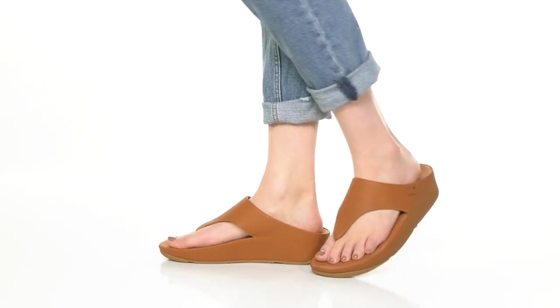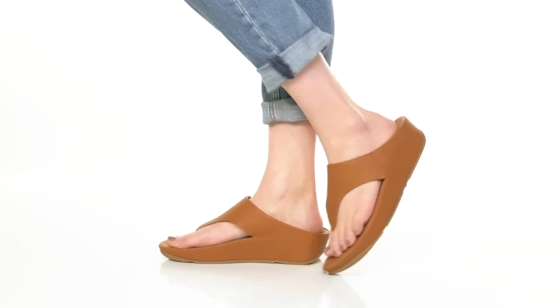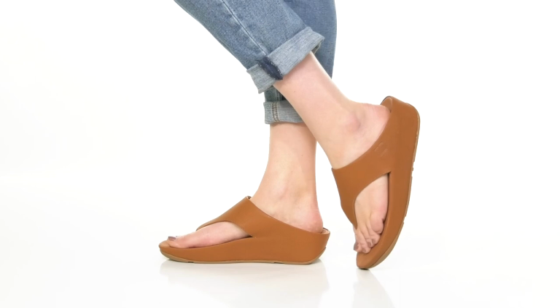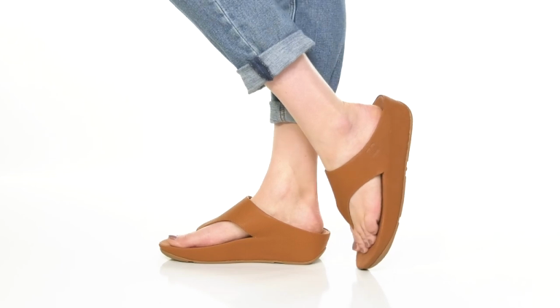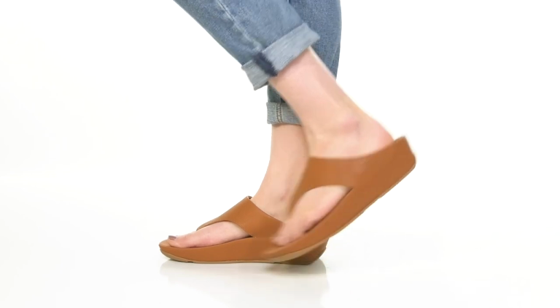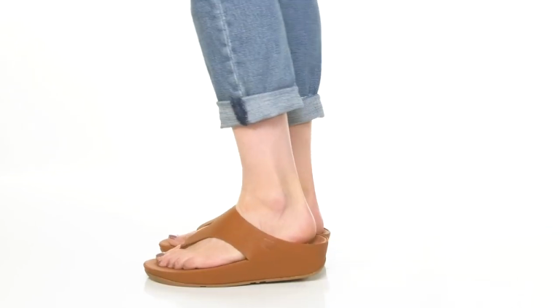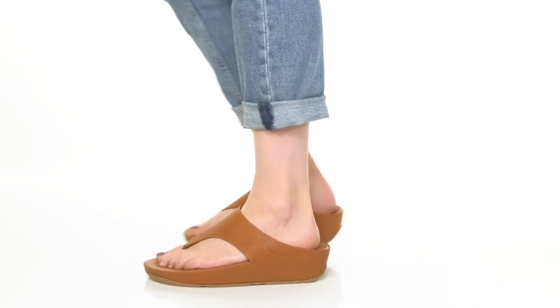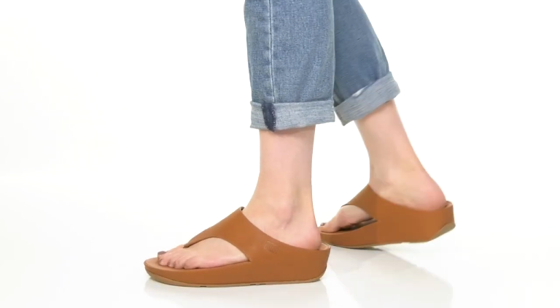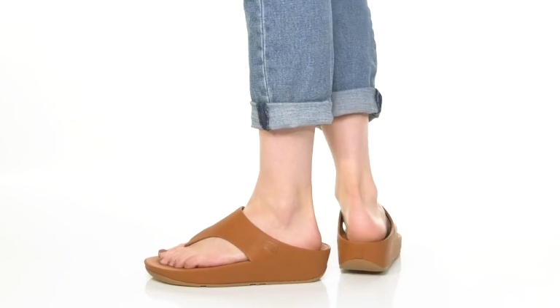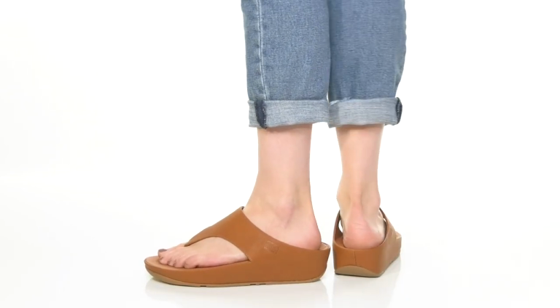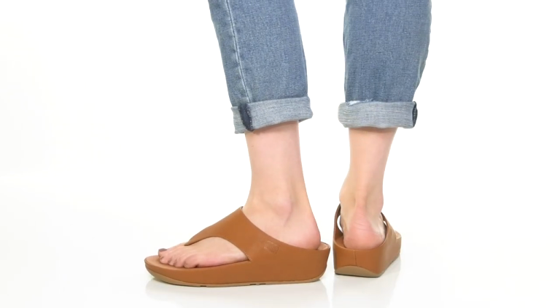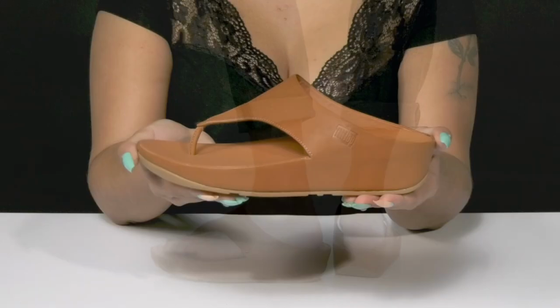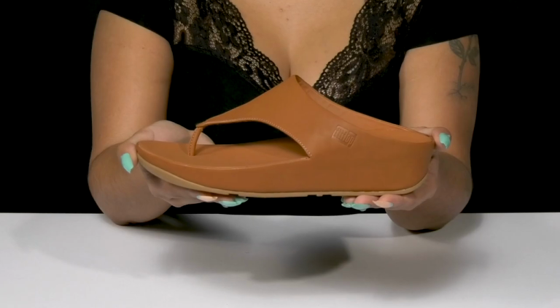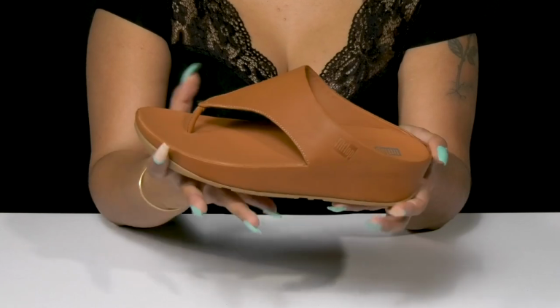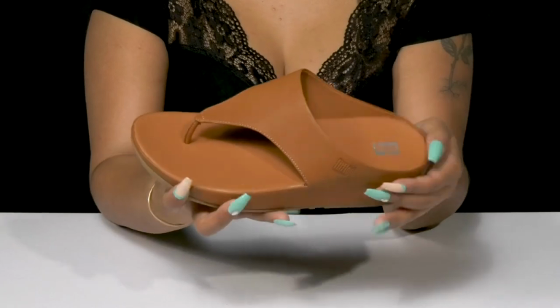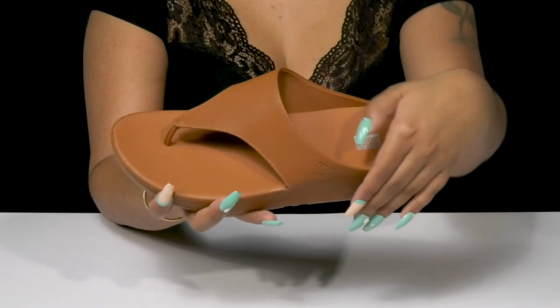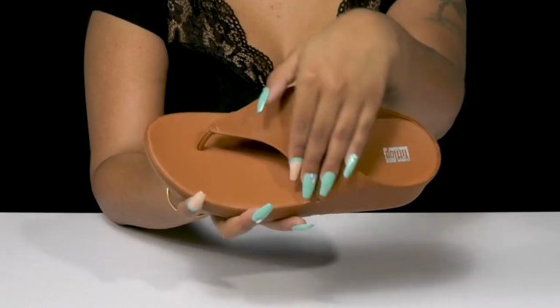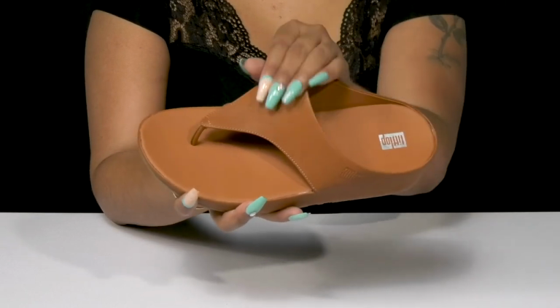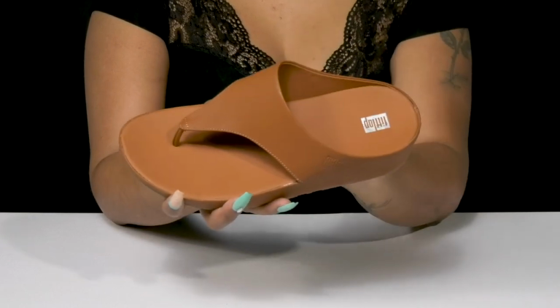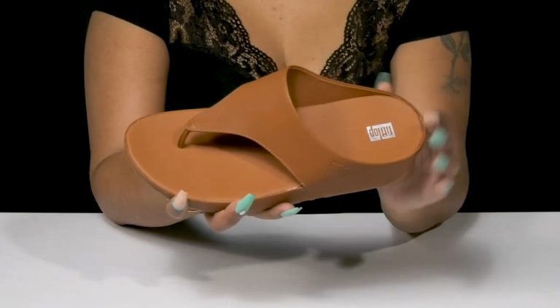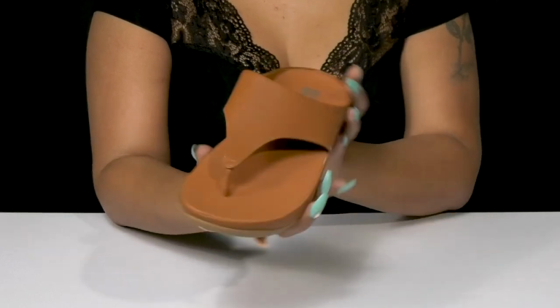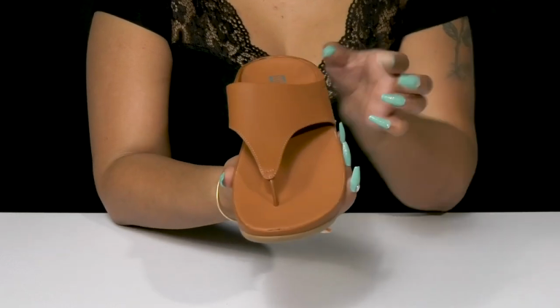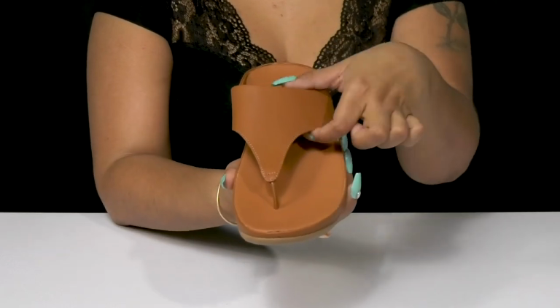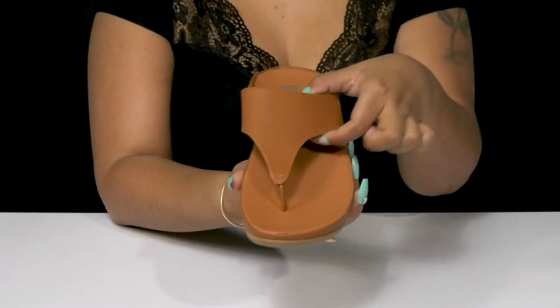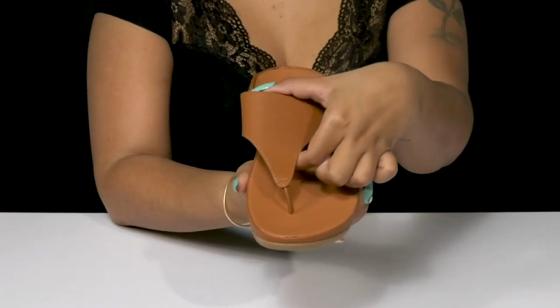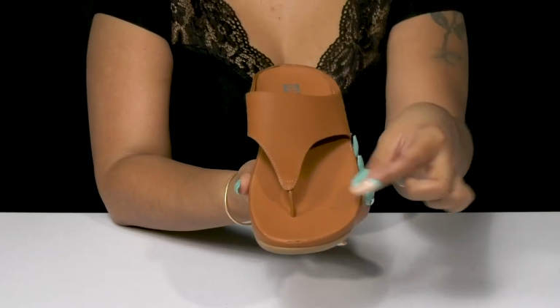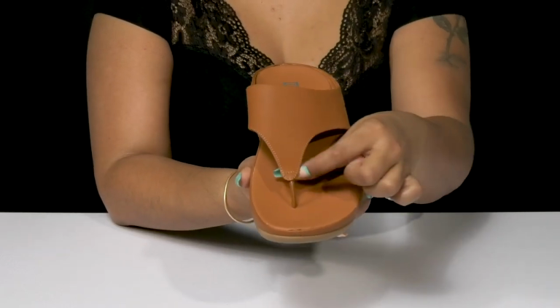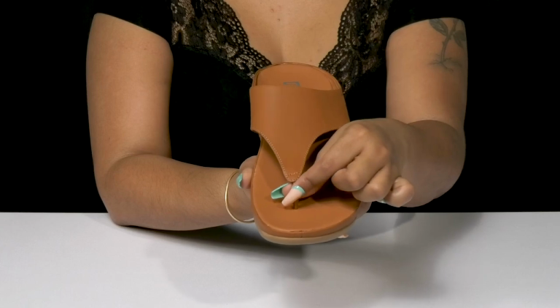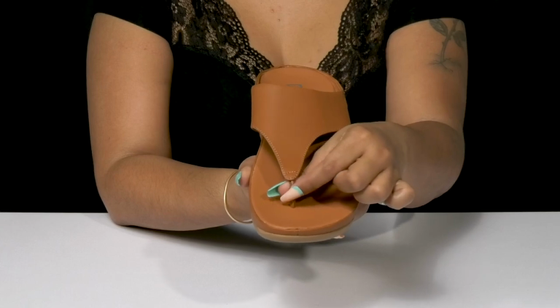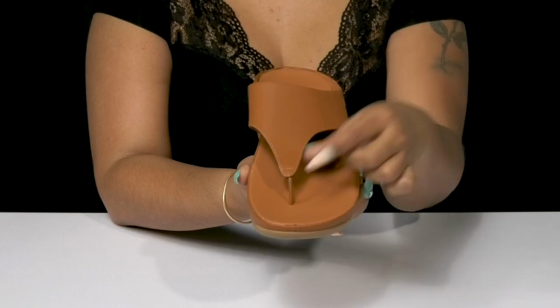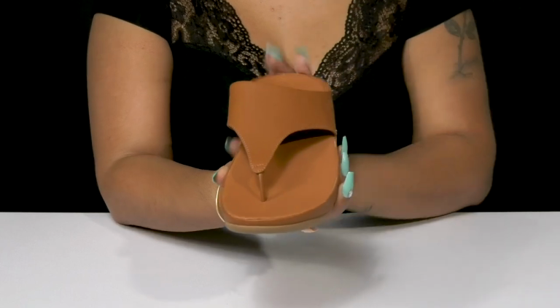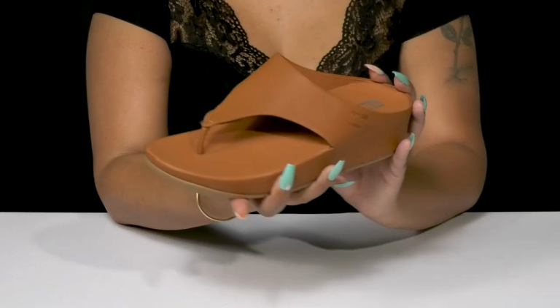Elevate your flip-flop look when you step out in this heeled sandal by FitFlop. This leather upper gives you a smooth and sleek design with a chunky T-strap construction leading to that toe post that'll lock you into place.